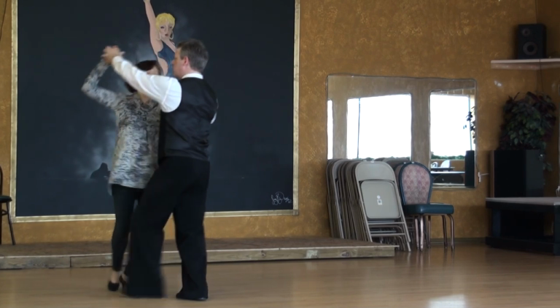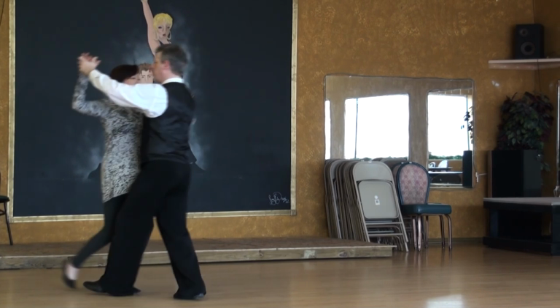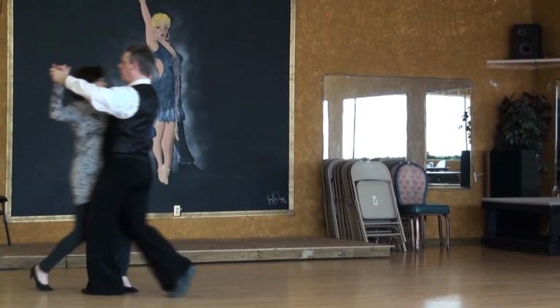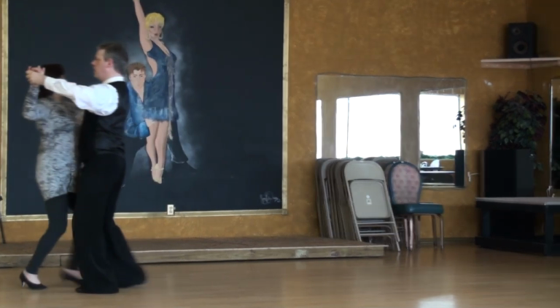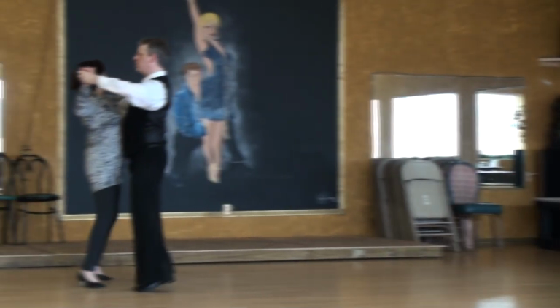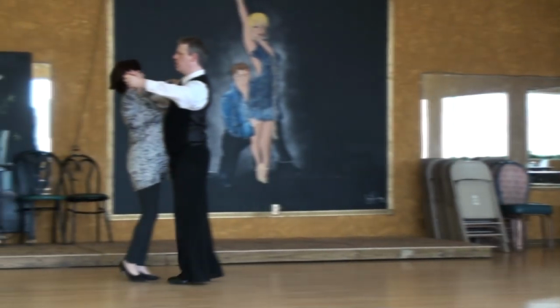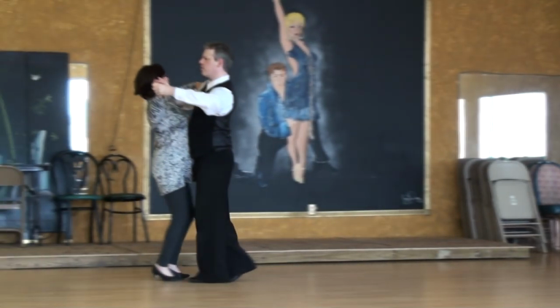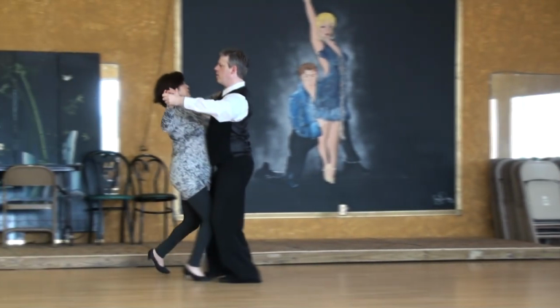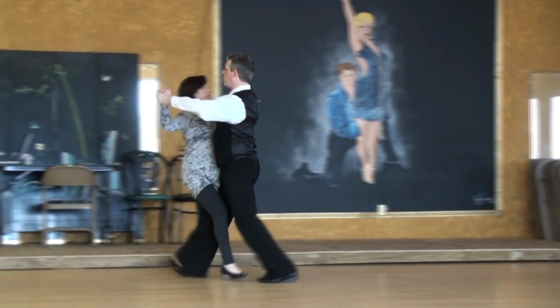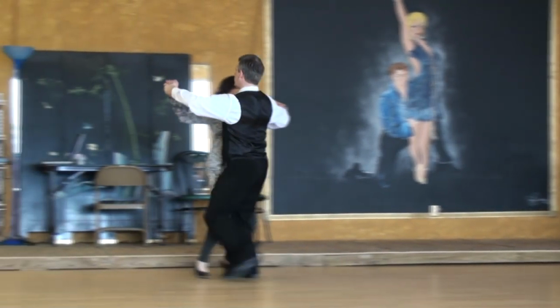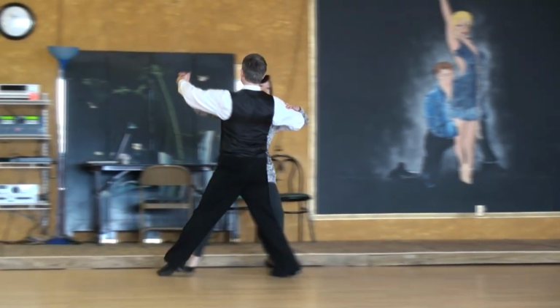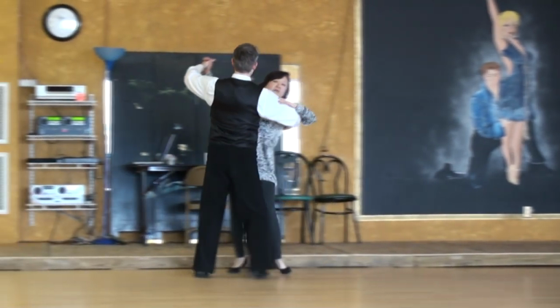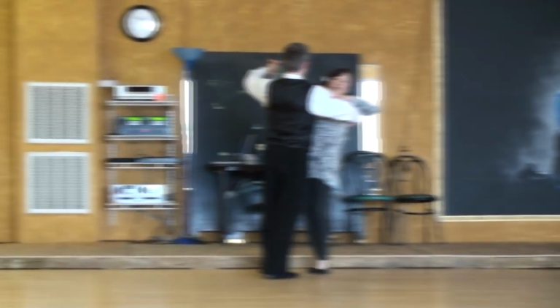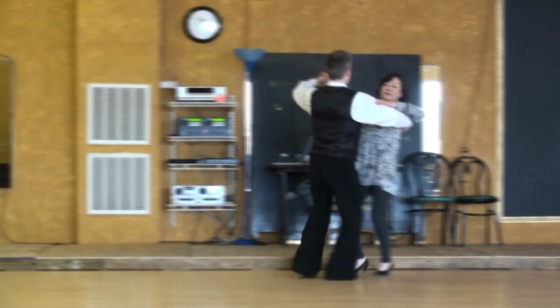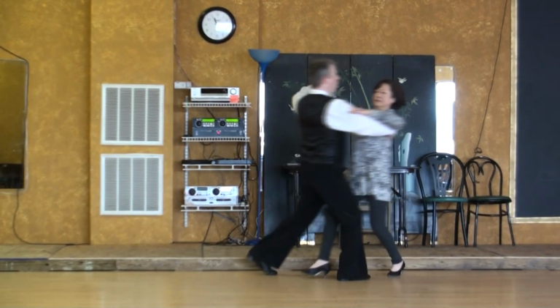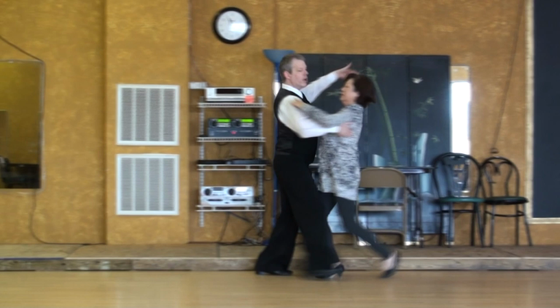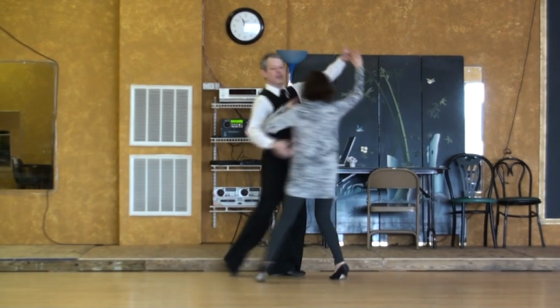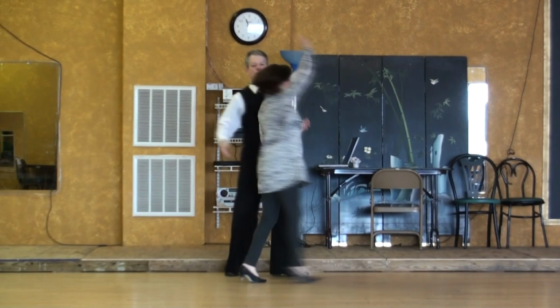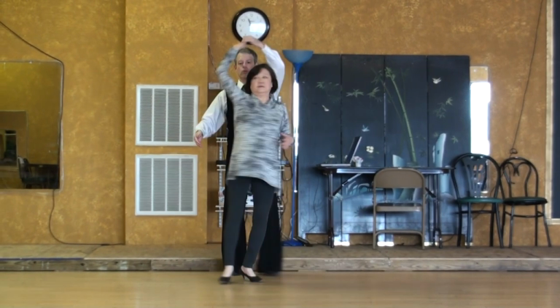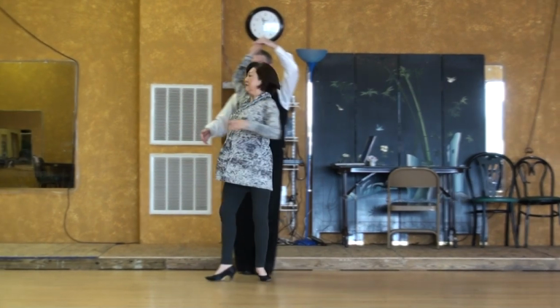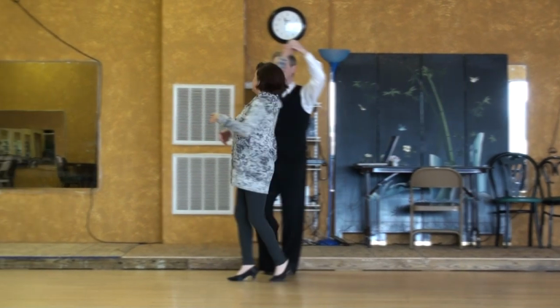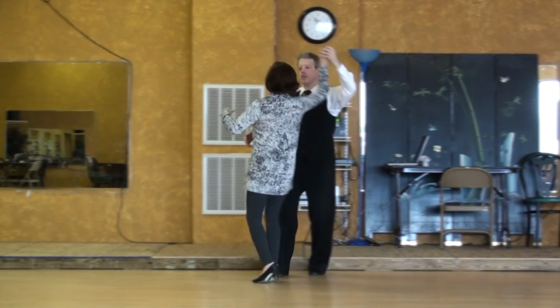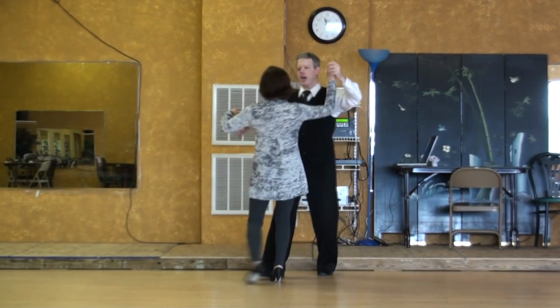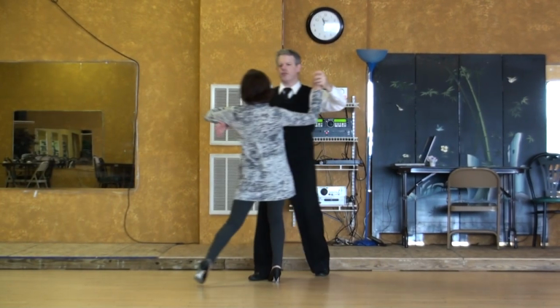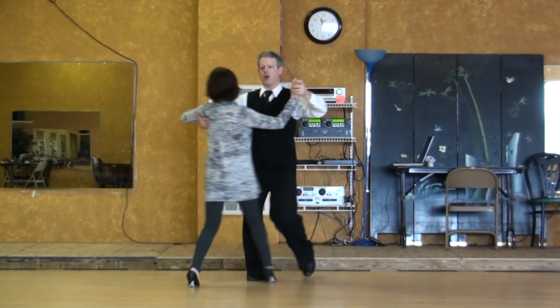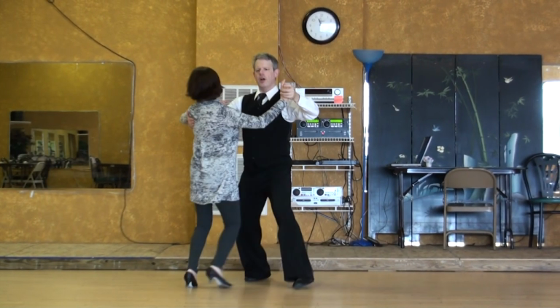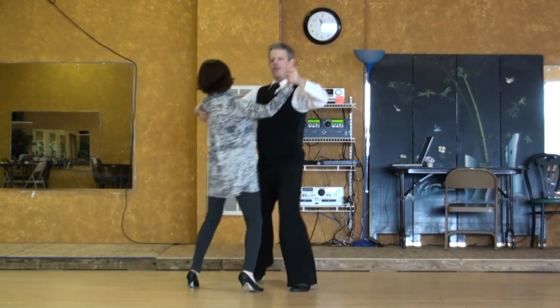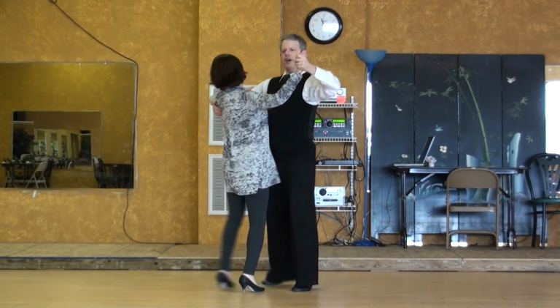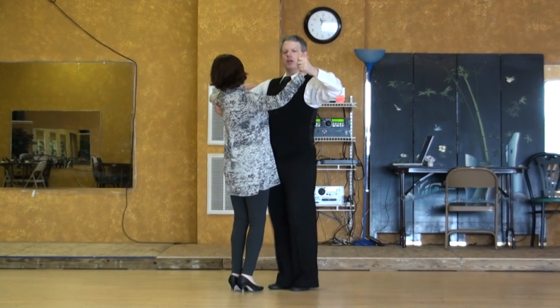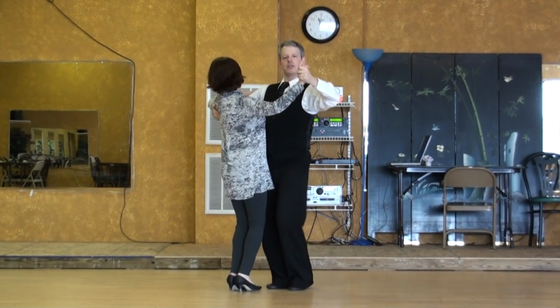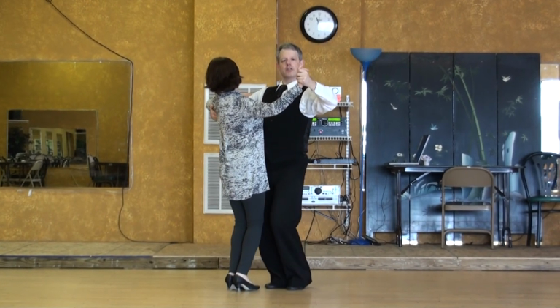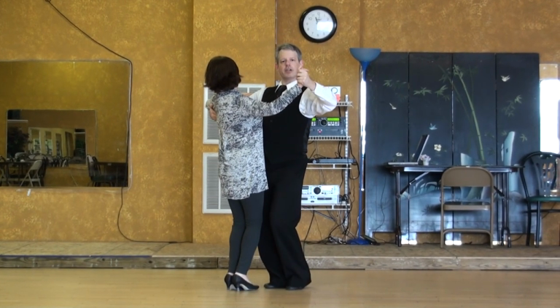Change step. One, two, three. Four, five, six. Go around. One, two, three — outside turn. And four, five, six.